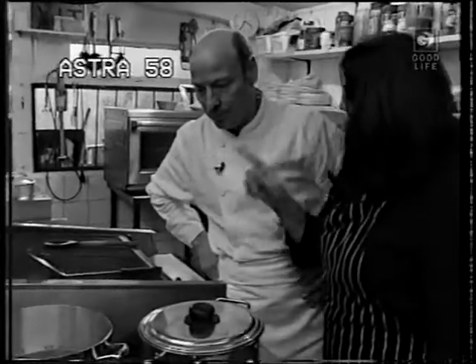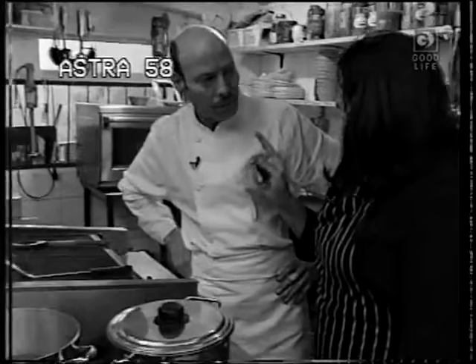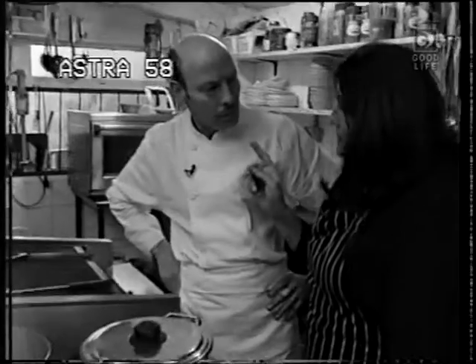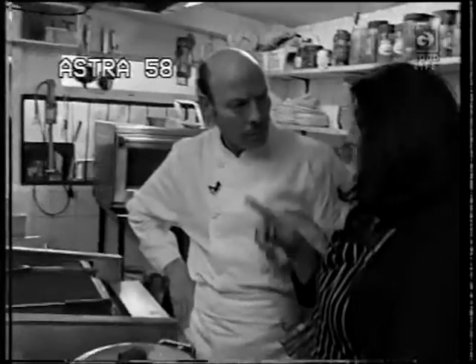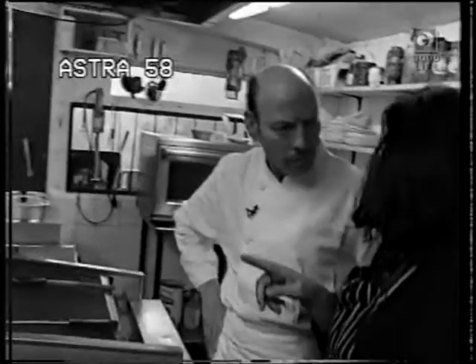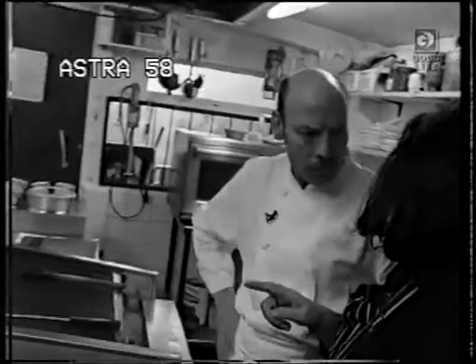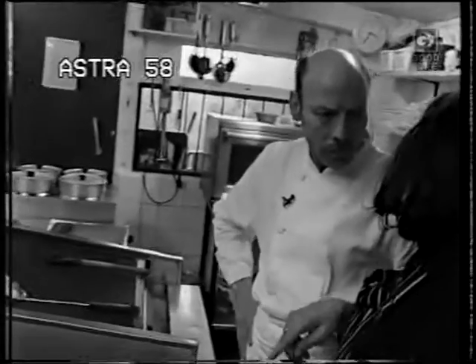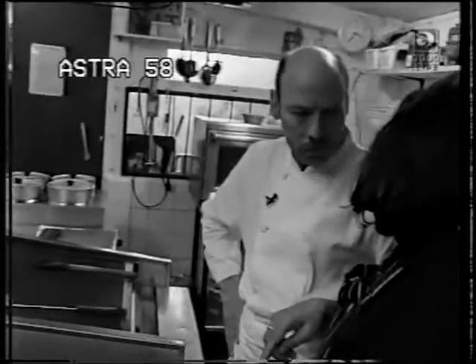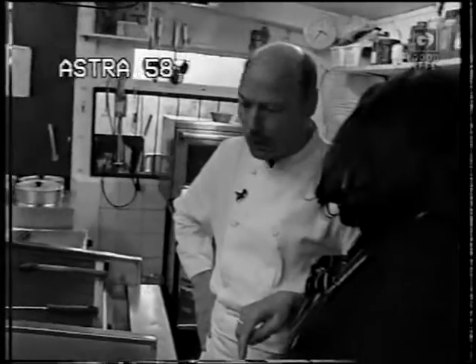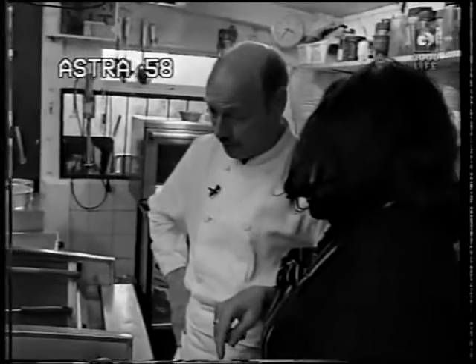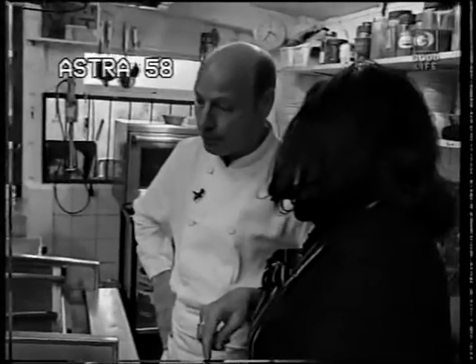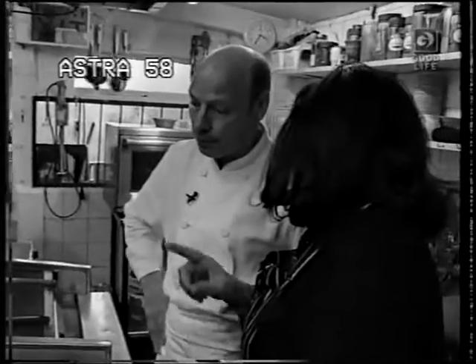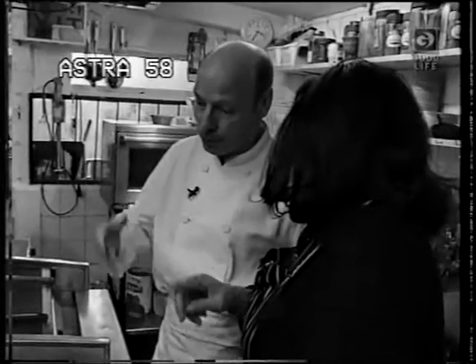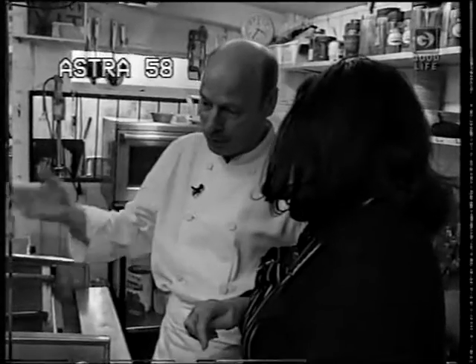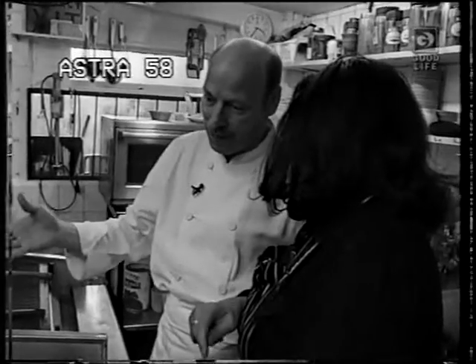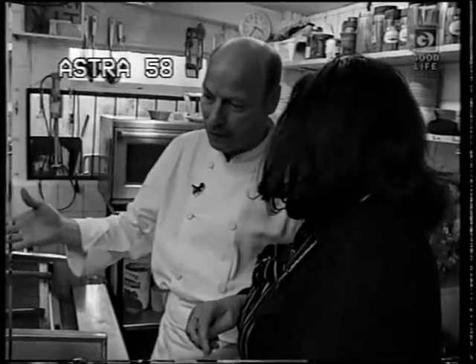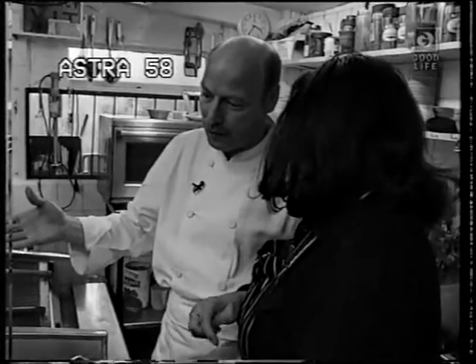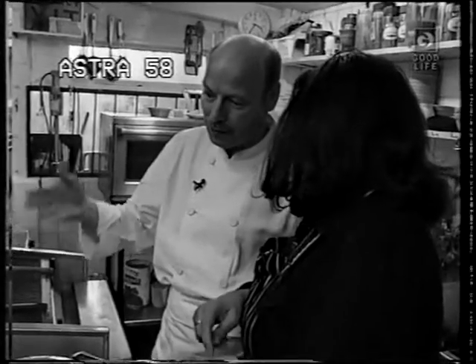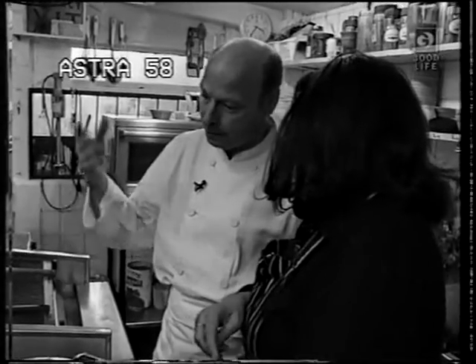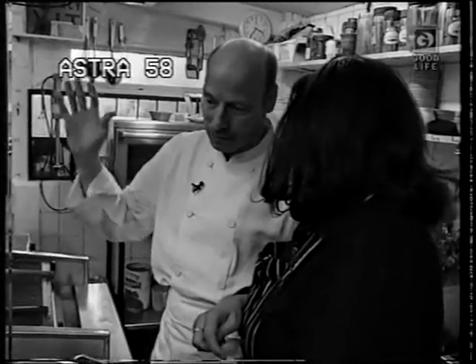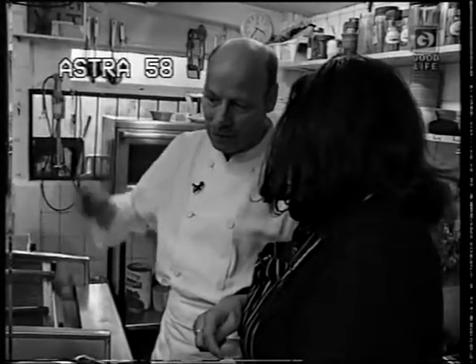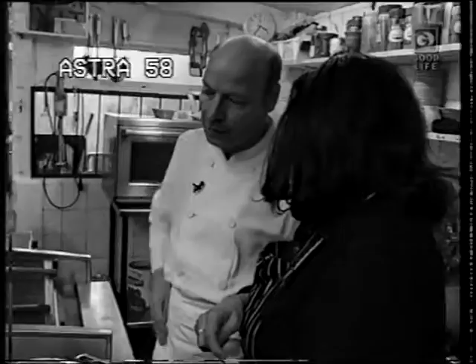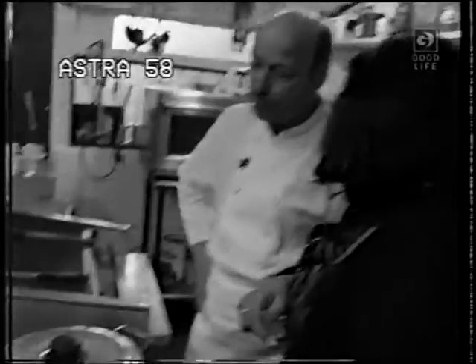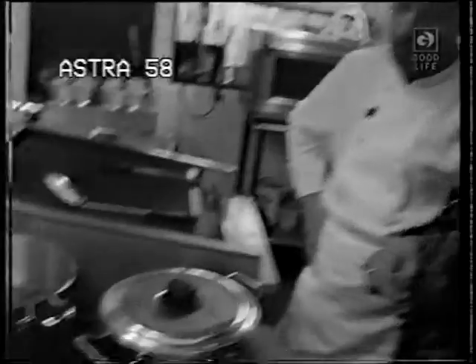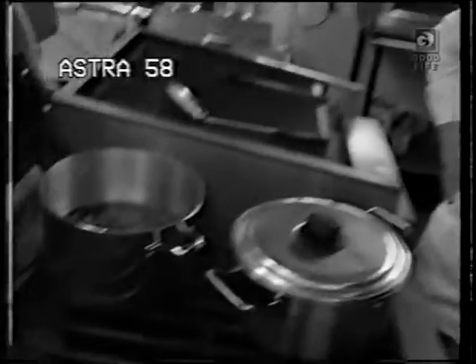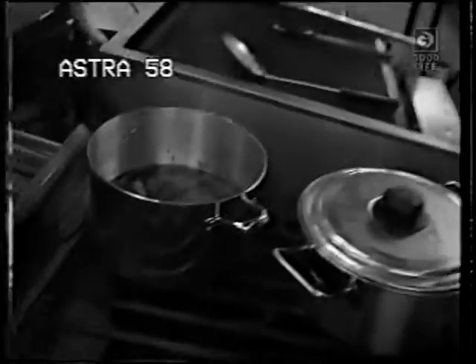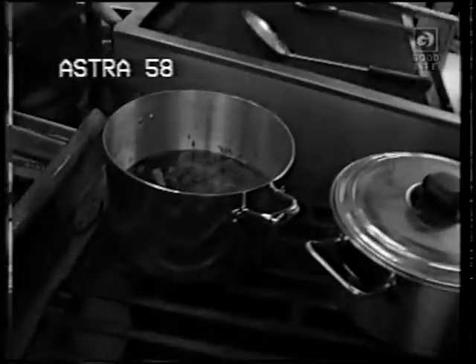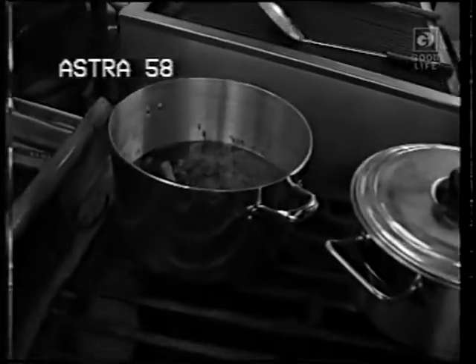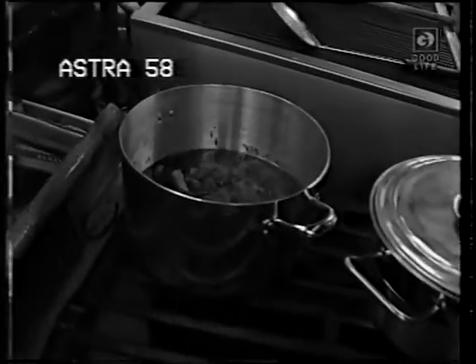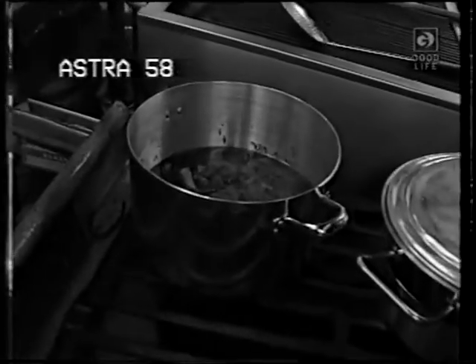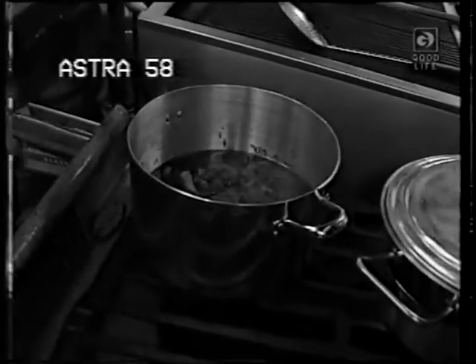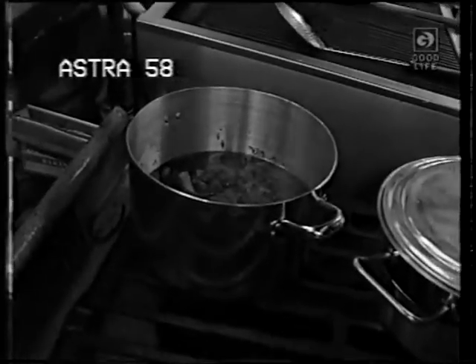It's better to eat it the following day, not the same day. Once it's marinated overnight, the flavour is tremendous.